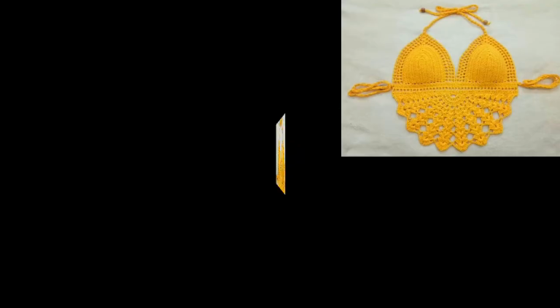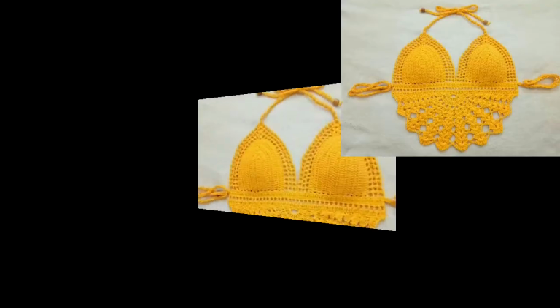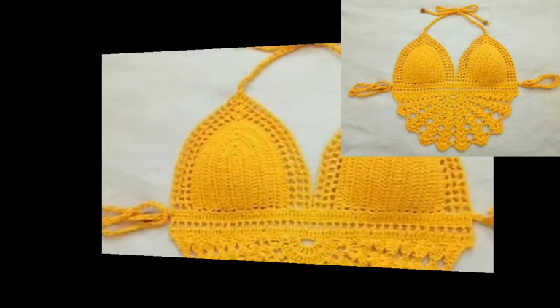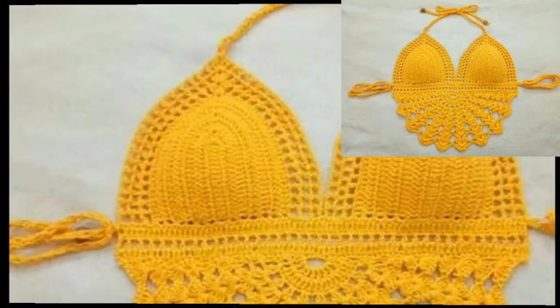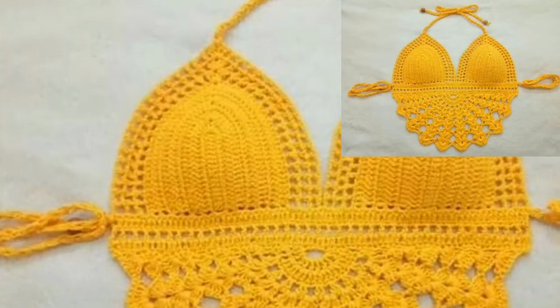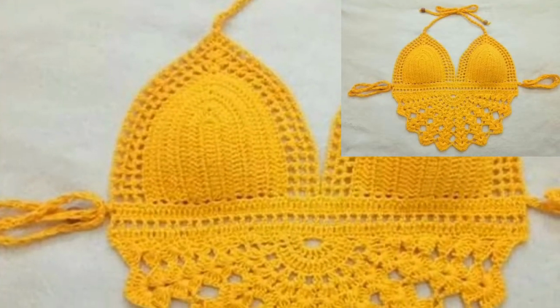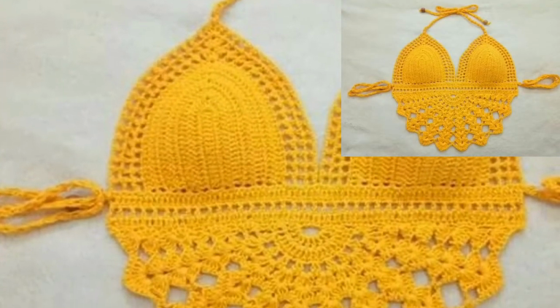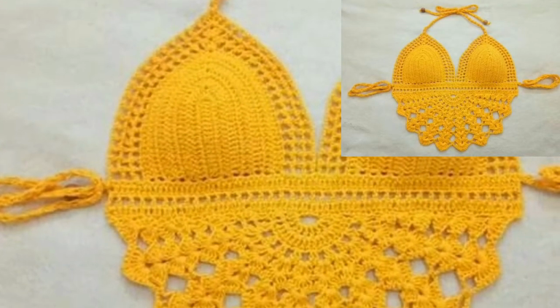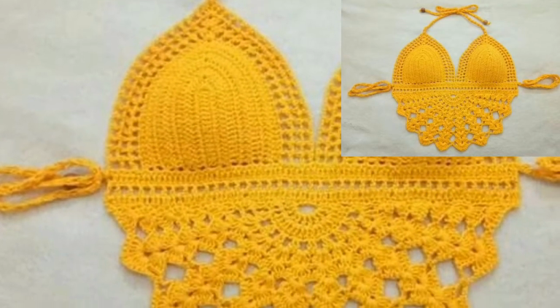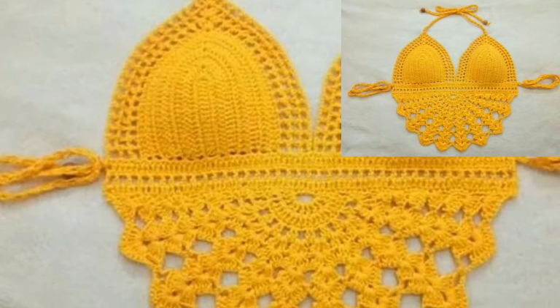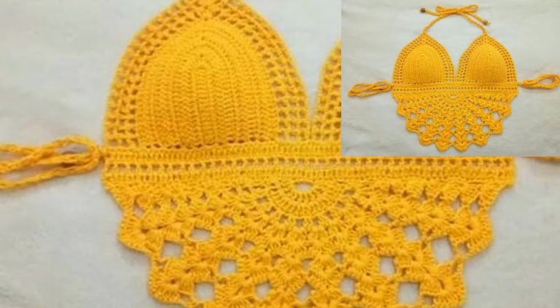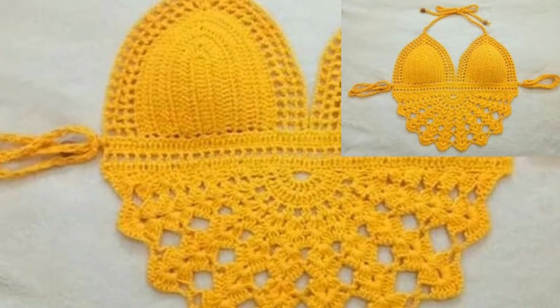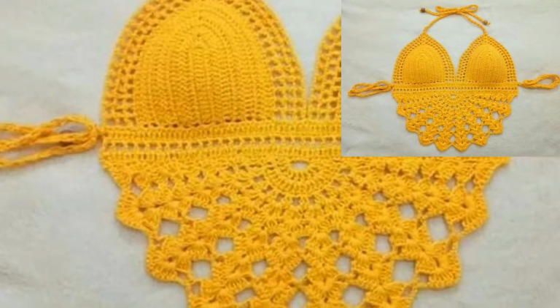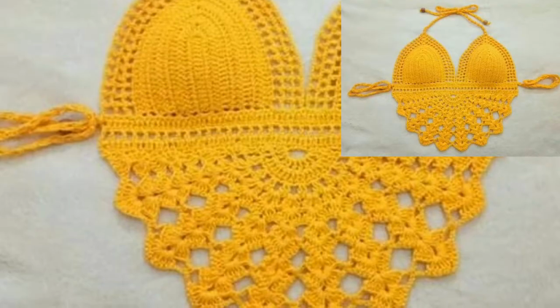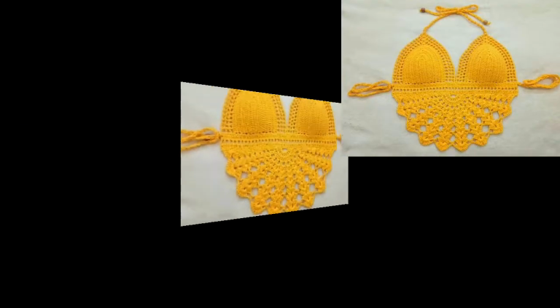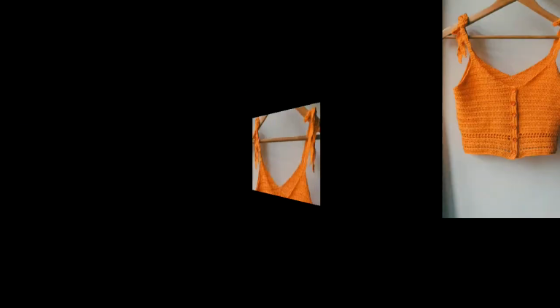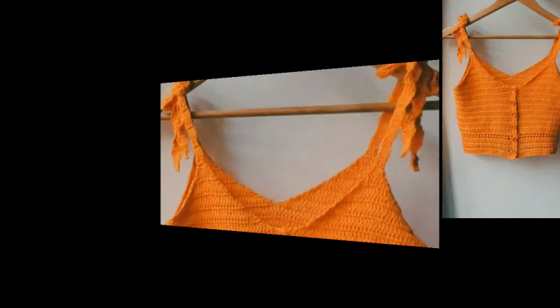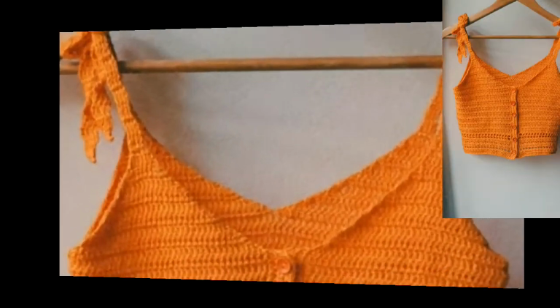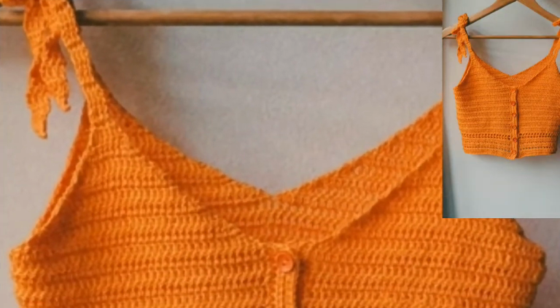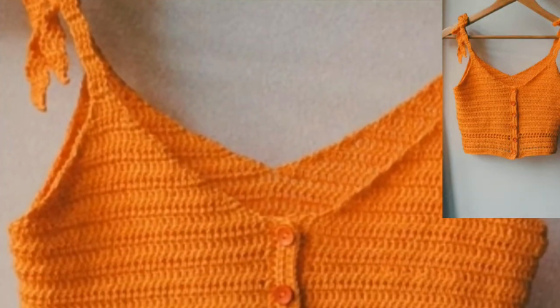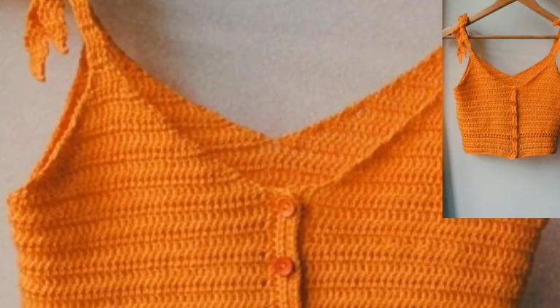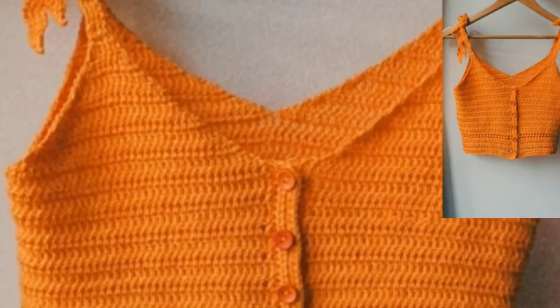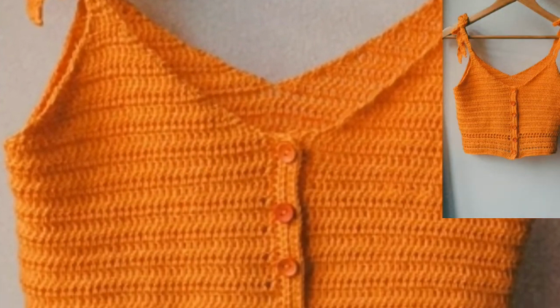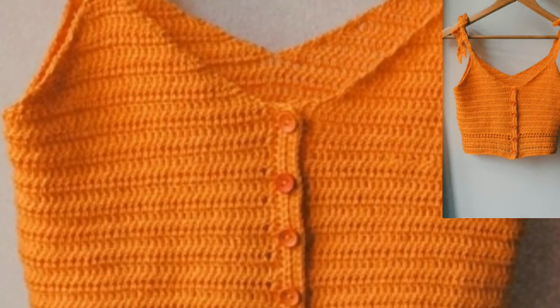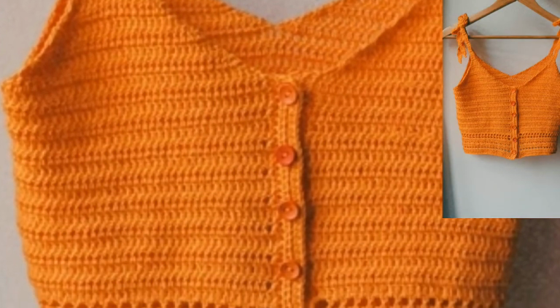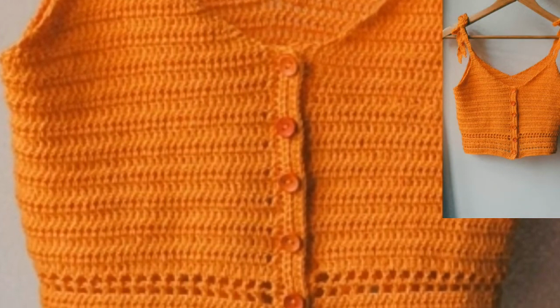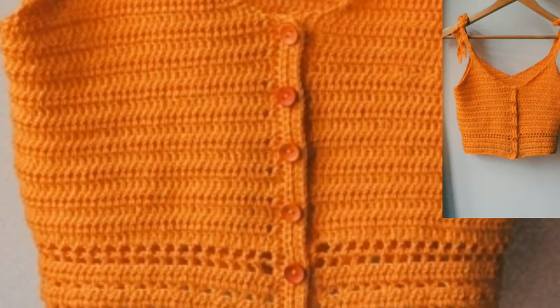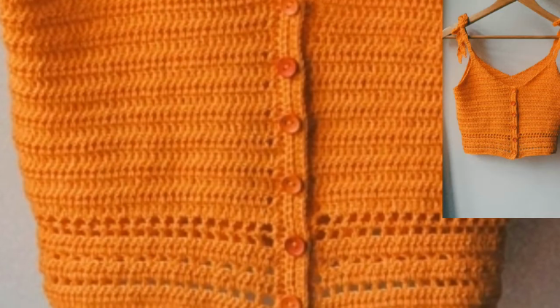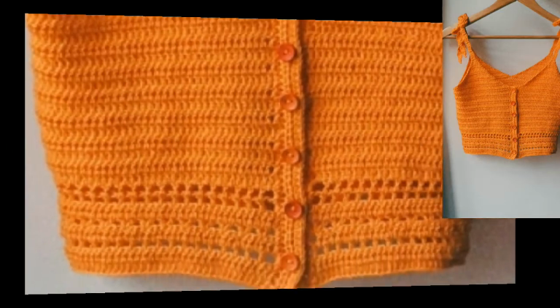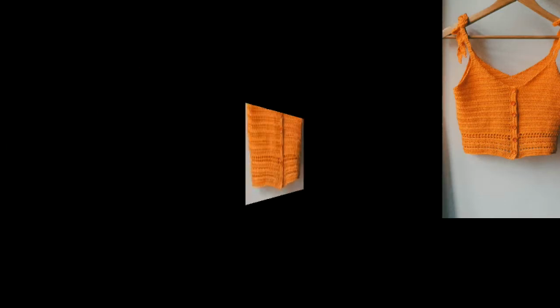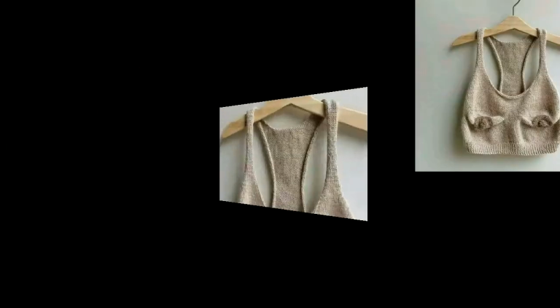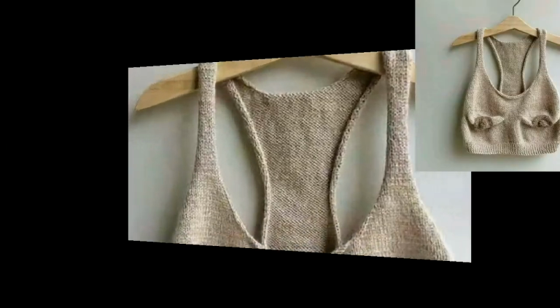Dear friends, you can make these beautiful crochet crop tops right at home. If you want to make them, you can use different types of items and different types of thread. Please subscribe to my channel — after subscribing you will receive new notifications and updates related to crochet.